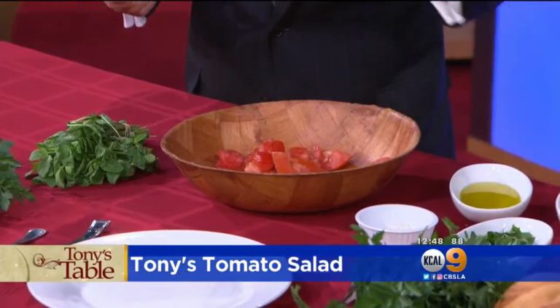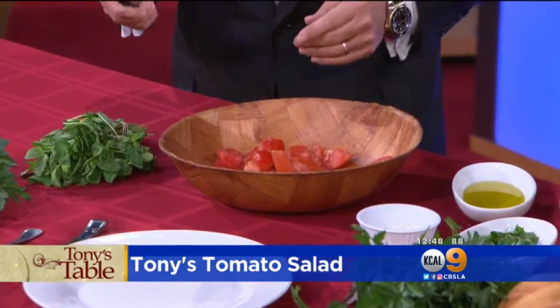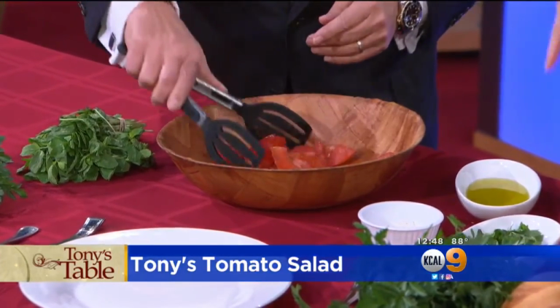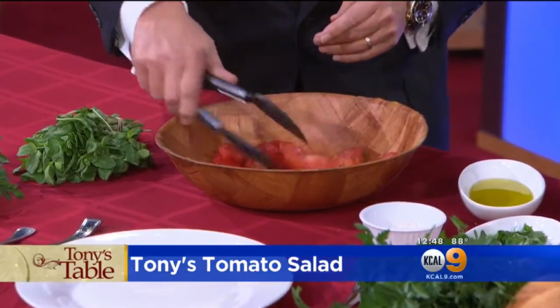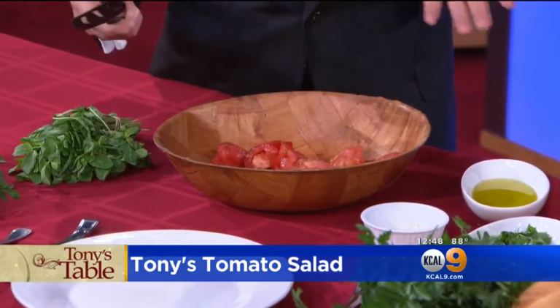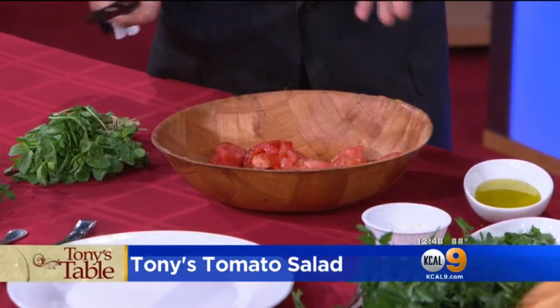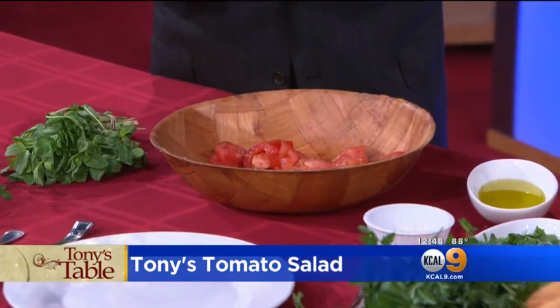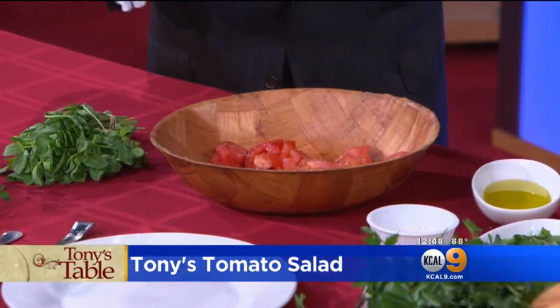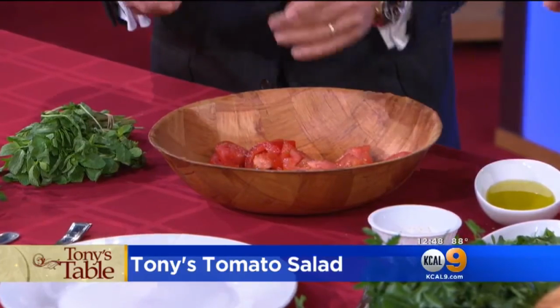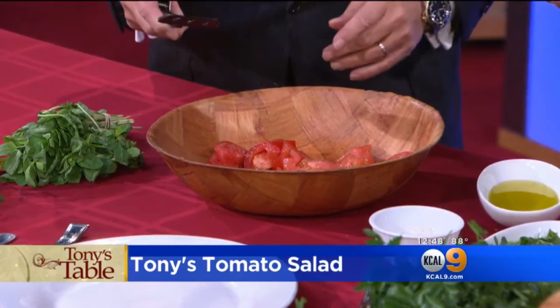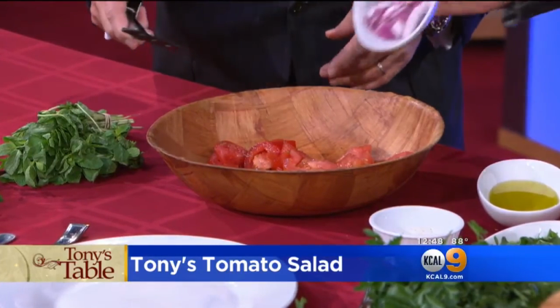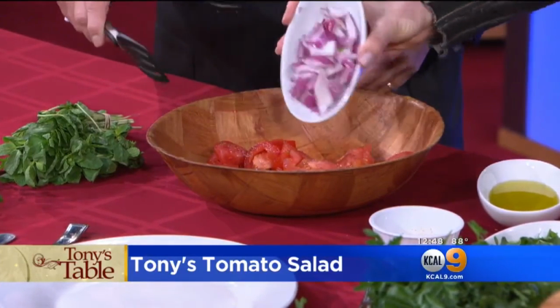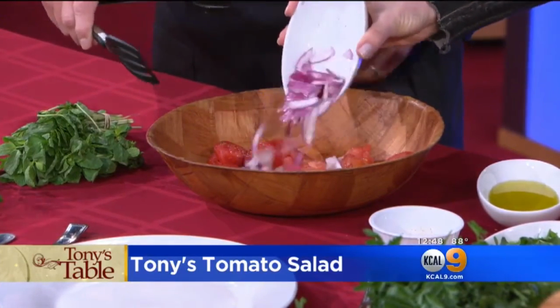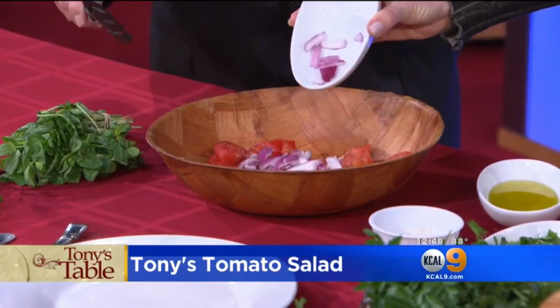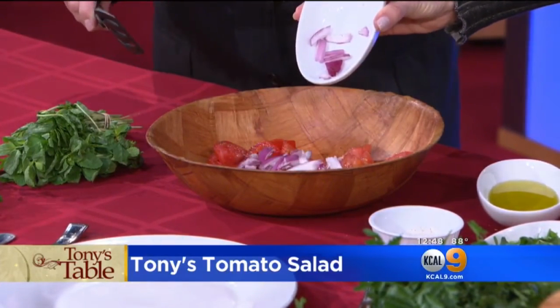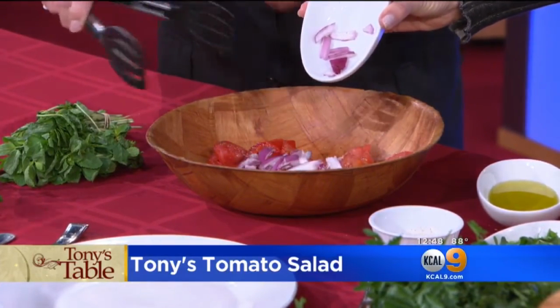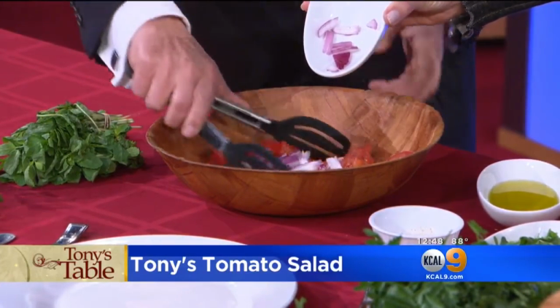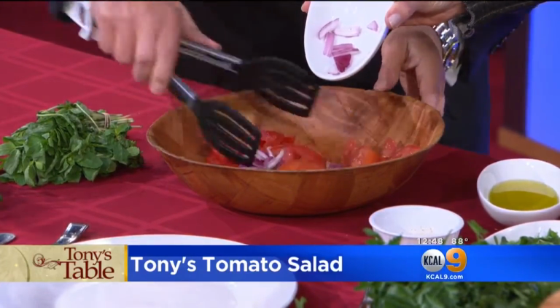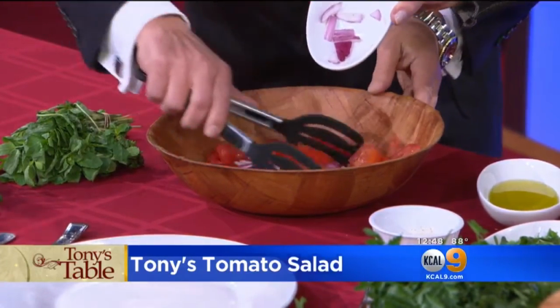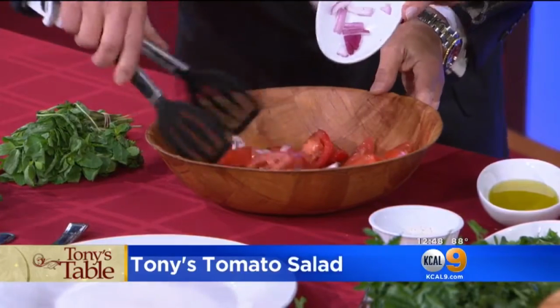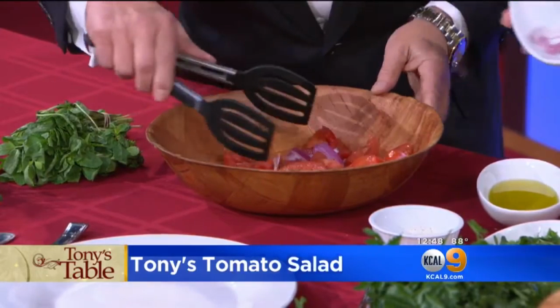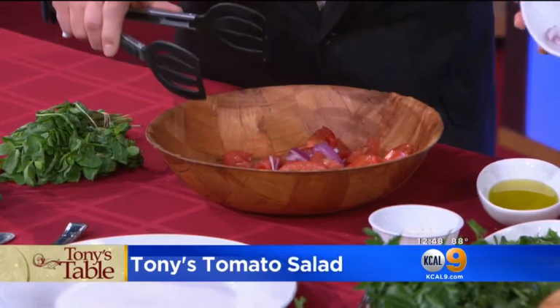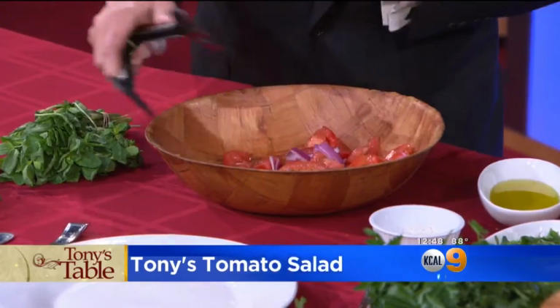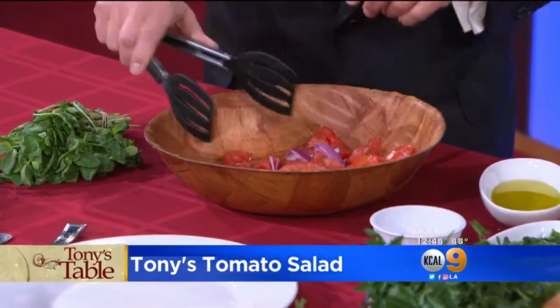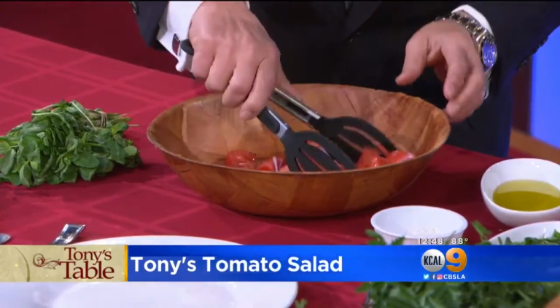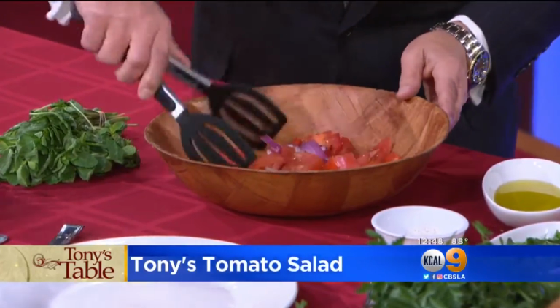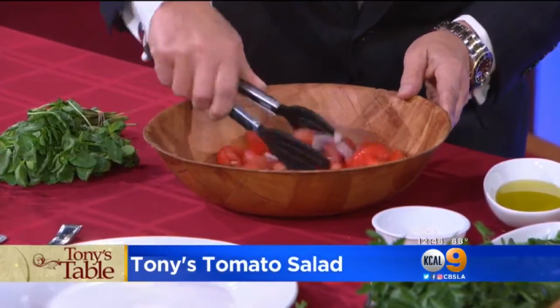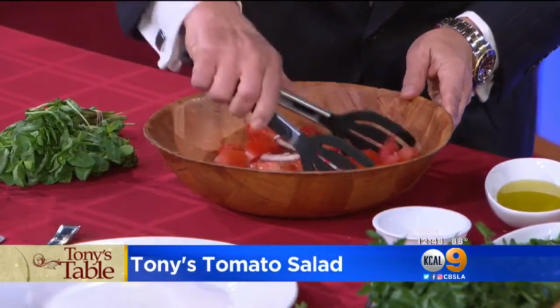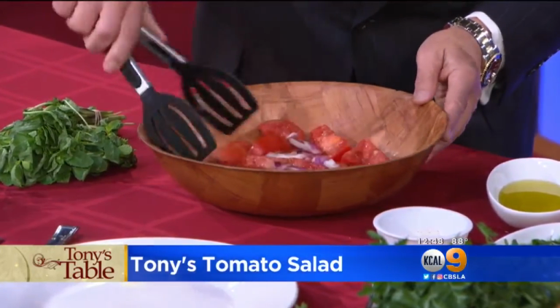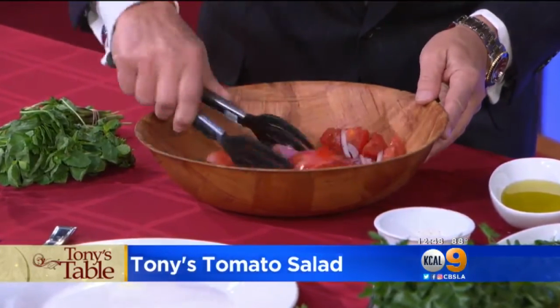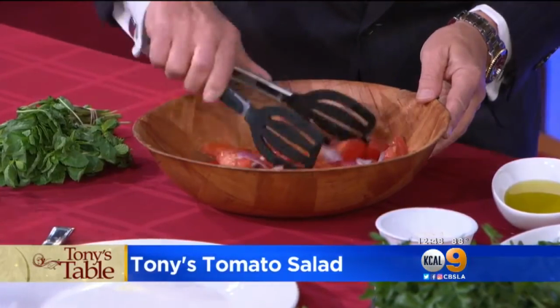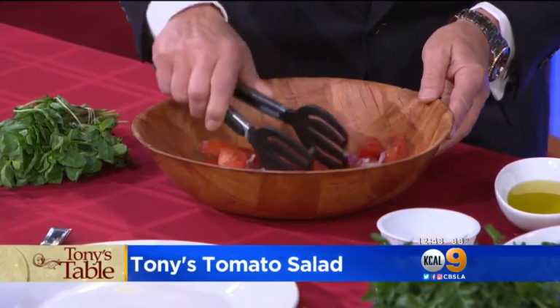What kind of tomatoes are you using? These are just plum tomatoes — aroma tomatoes. Very simple. Some red onions. You want to use the middle part of the red onion. Almost all of it anyway — might as well put all of it in. Perfect amount.